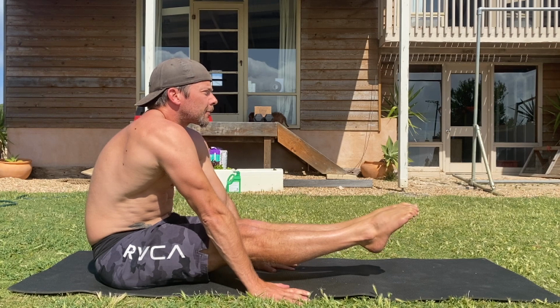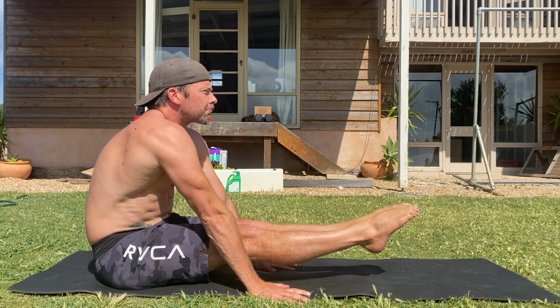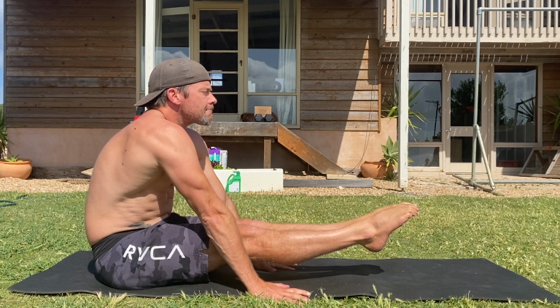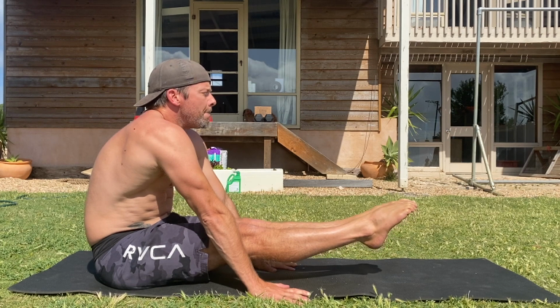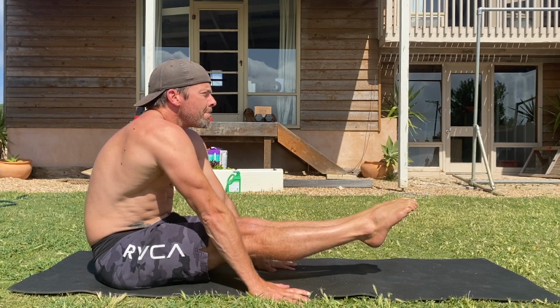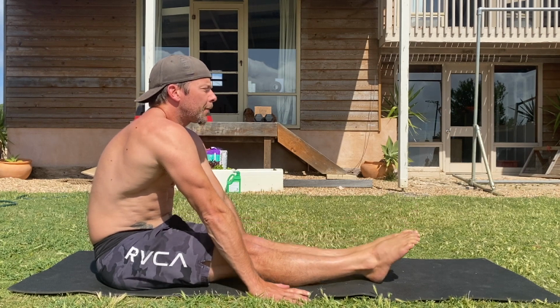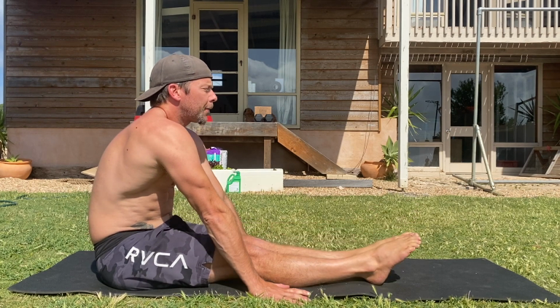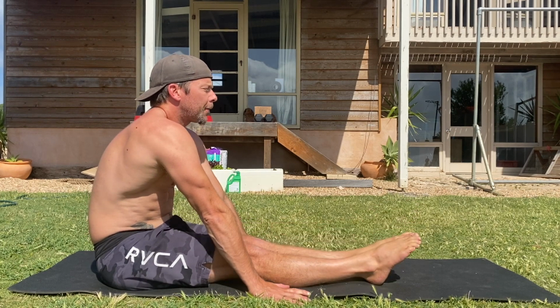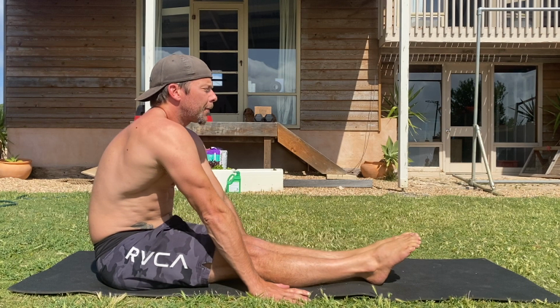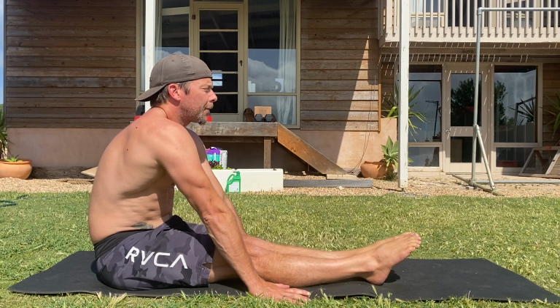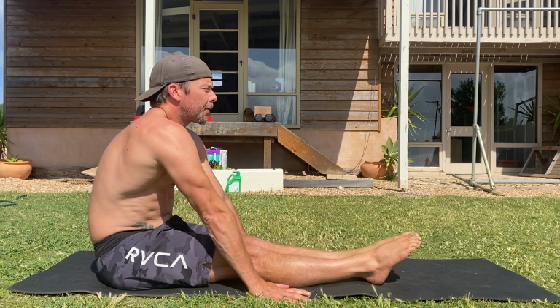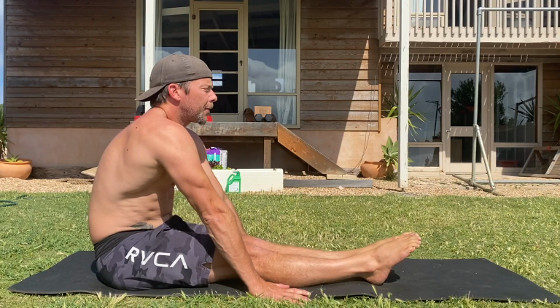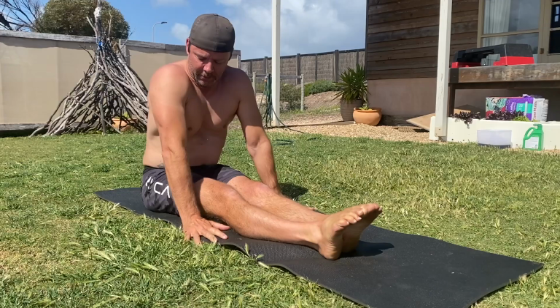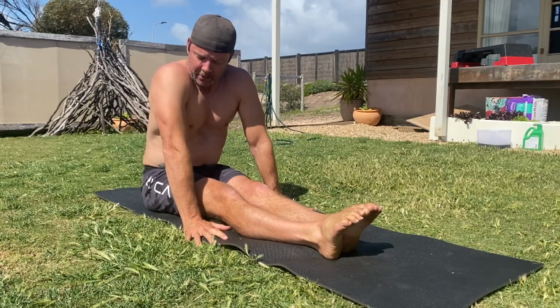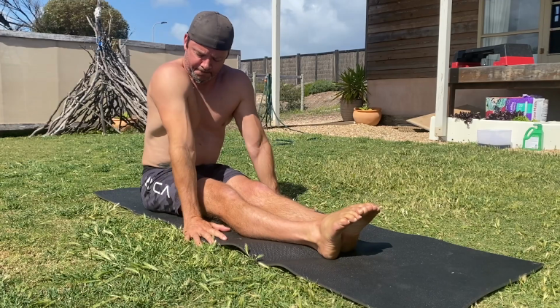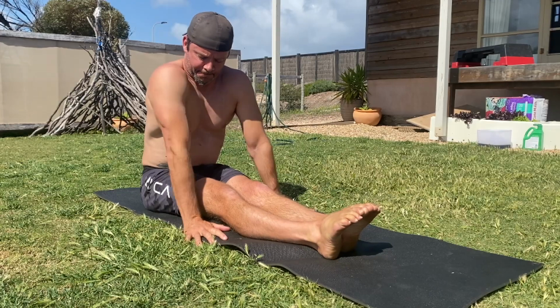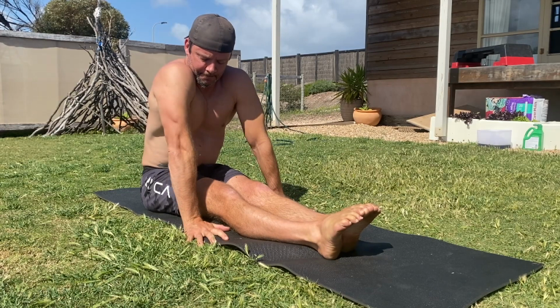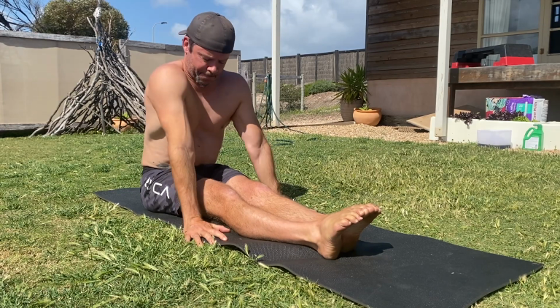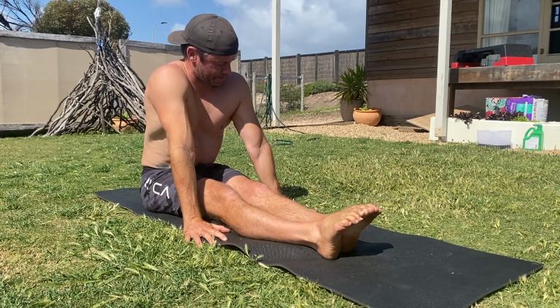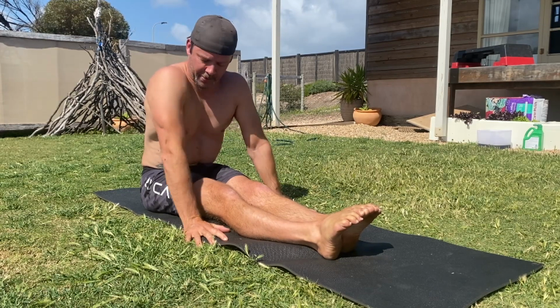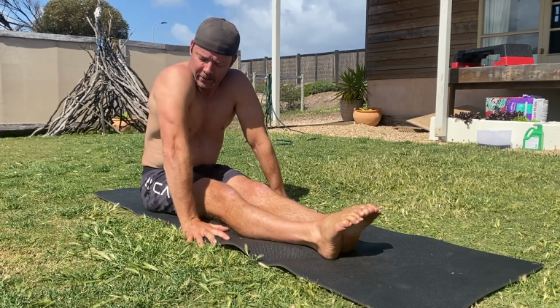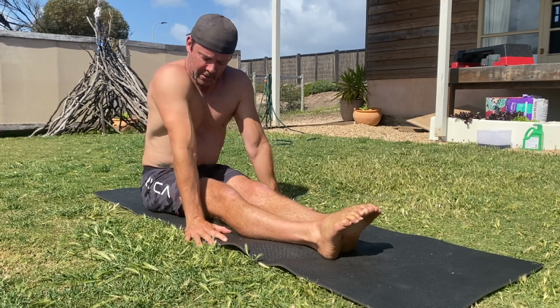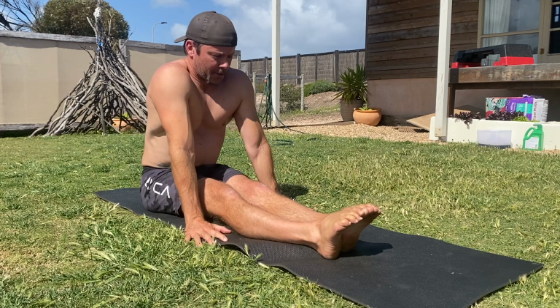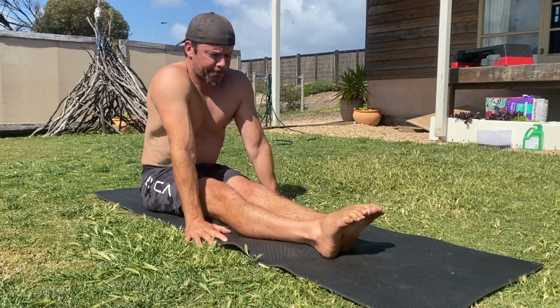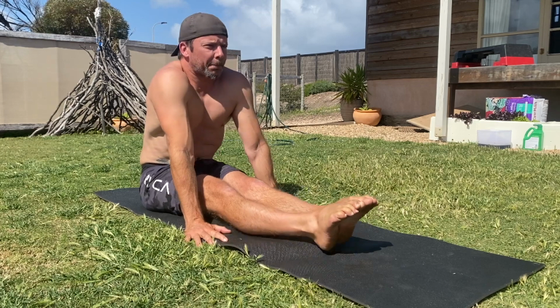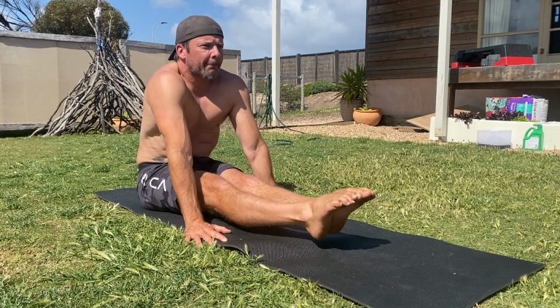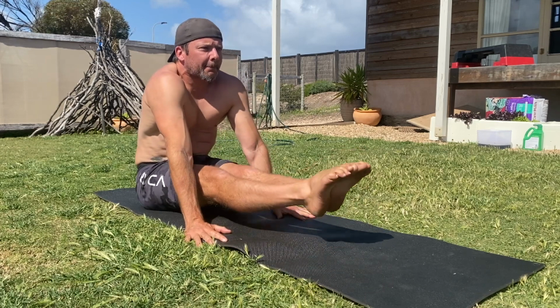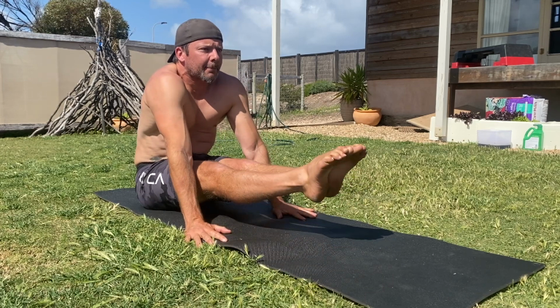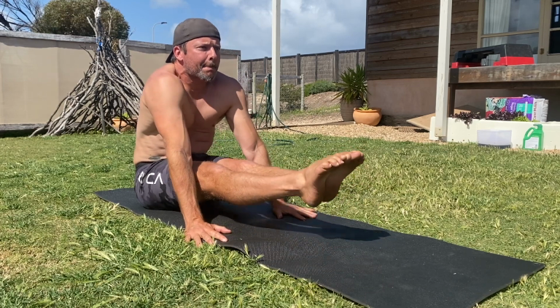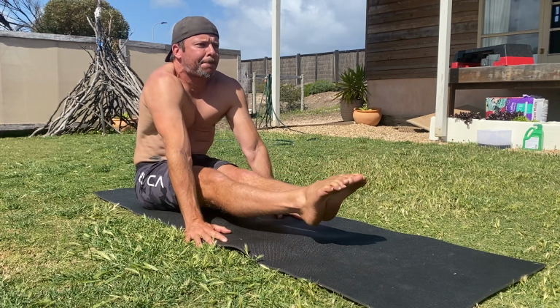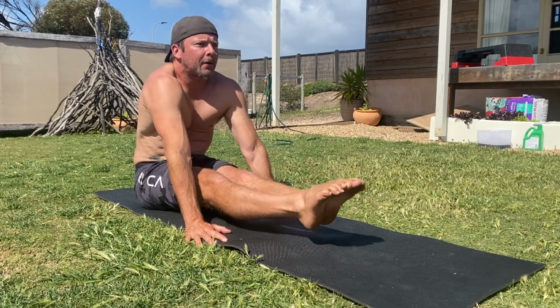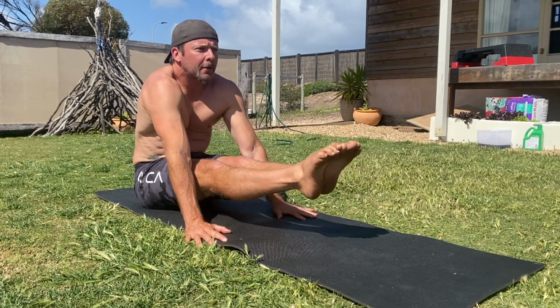Notice that the shoulders are protracted and the upper back is rounded. It can be helpful to twist your hands into the floor towards your pinky fingers, as this externally rotates the shoulders and locks the elbows, allowing you to push into the floor with more force.